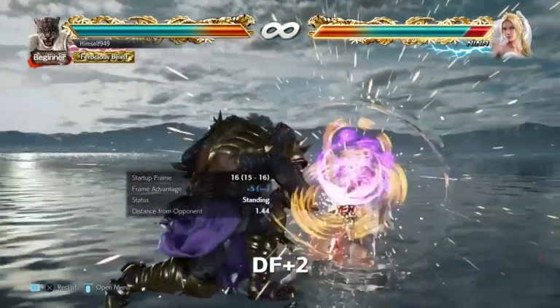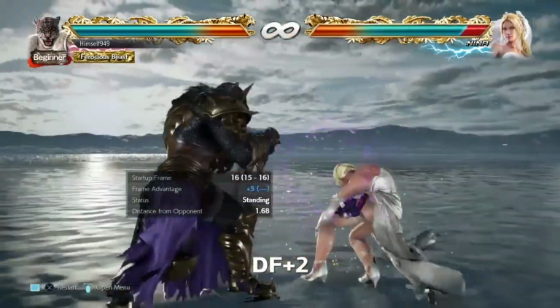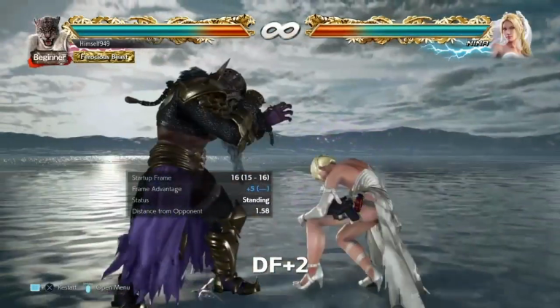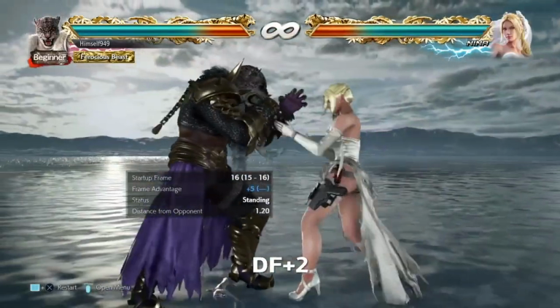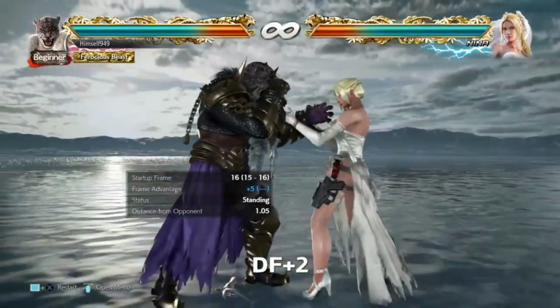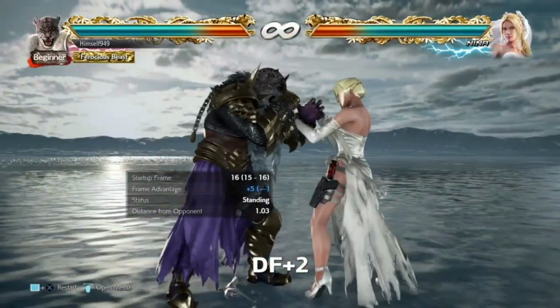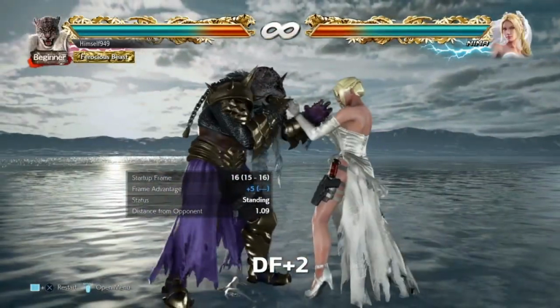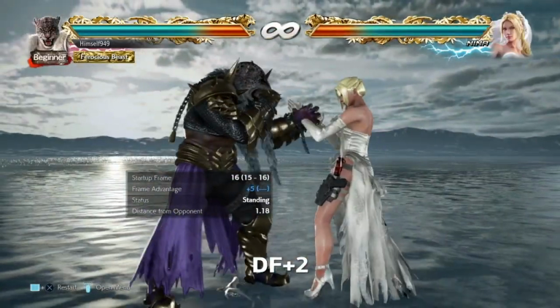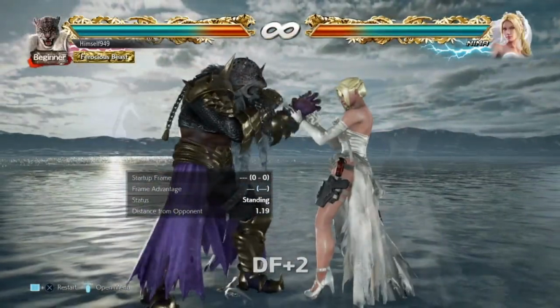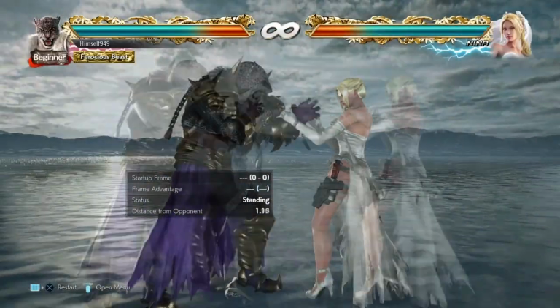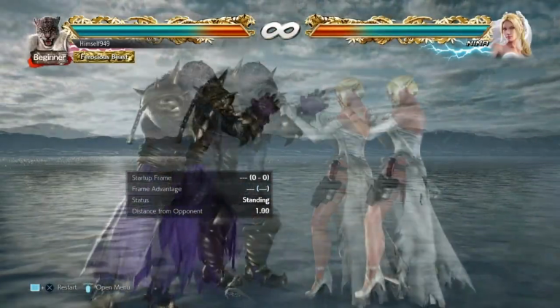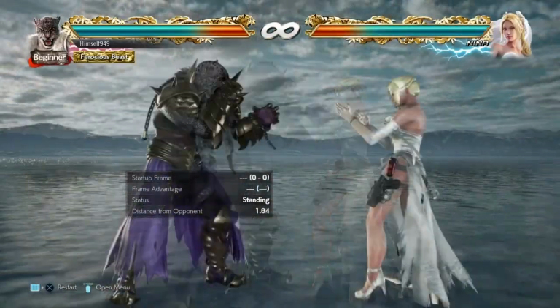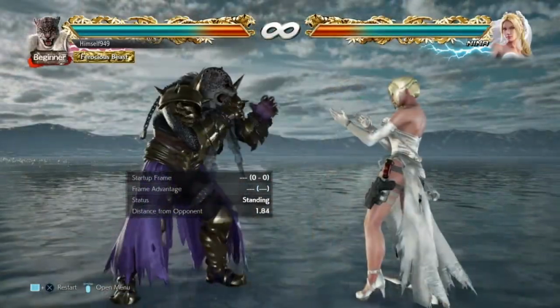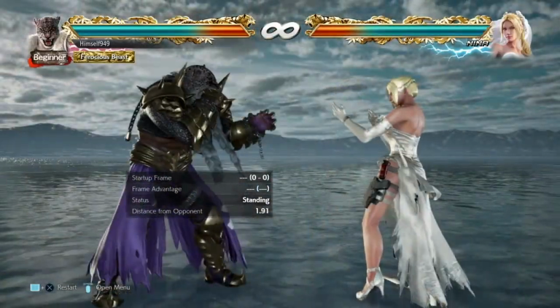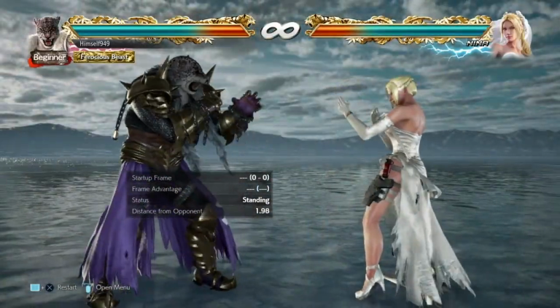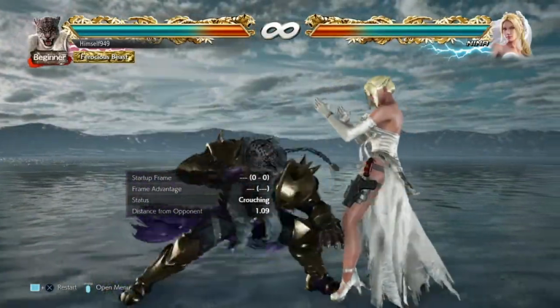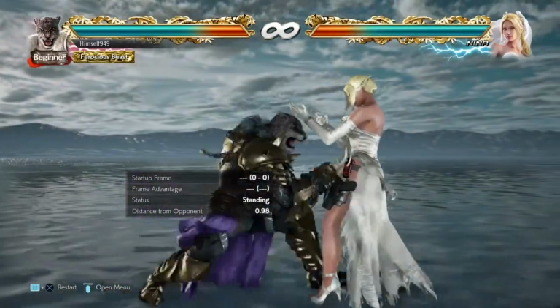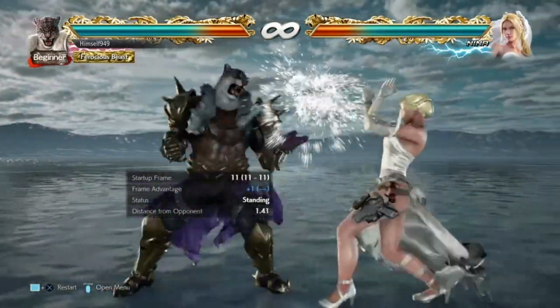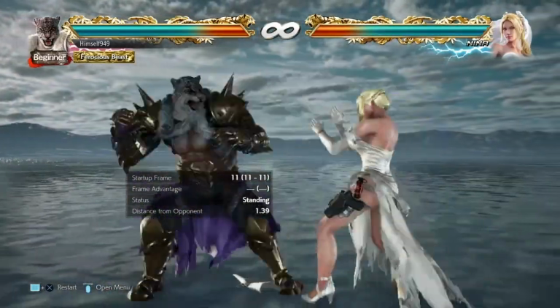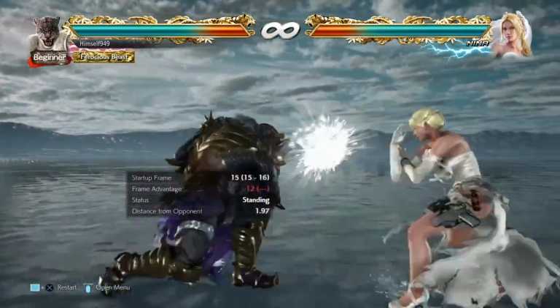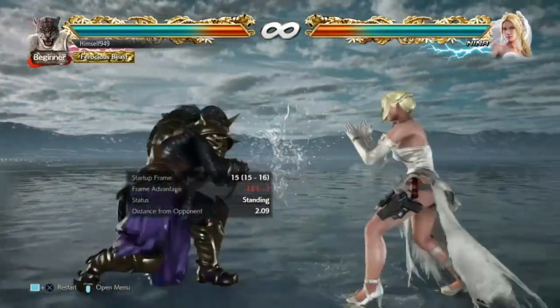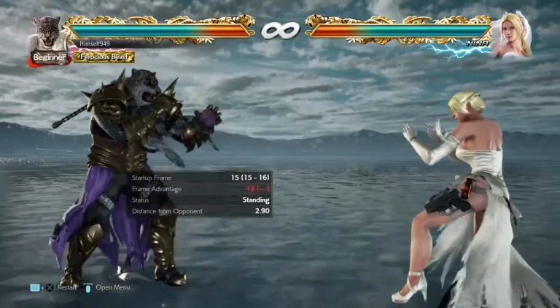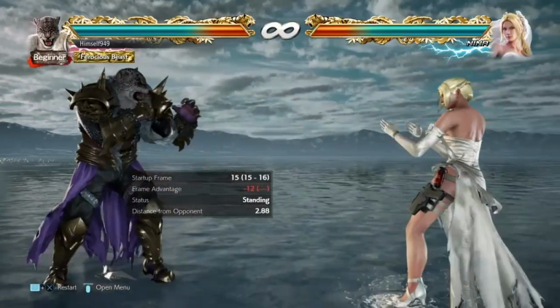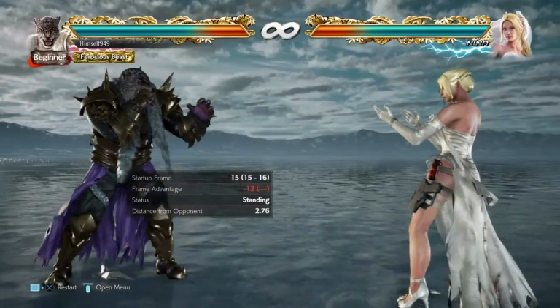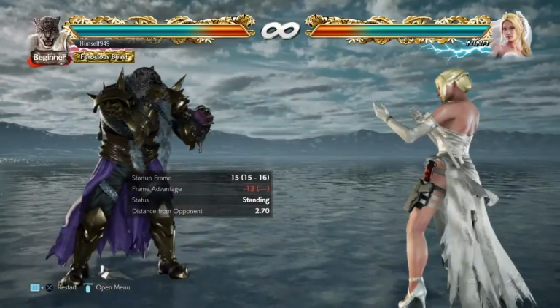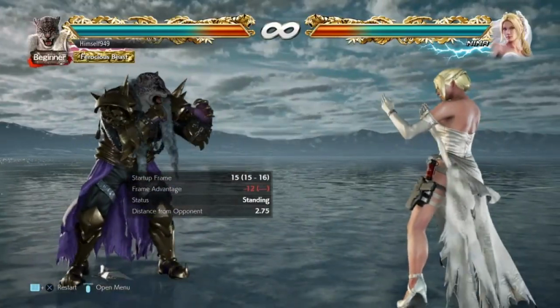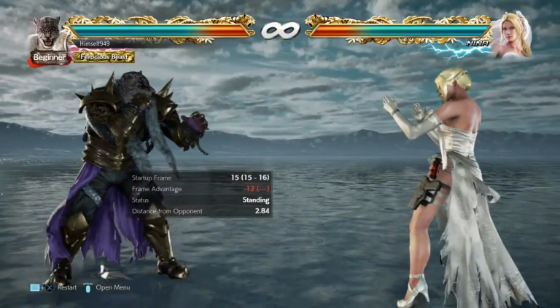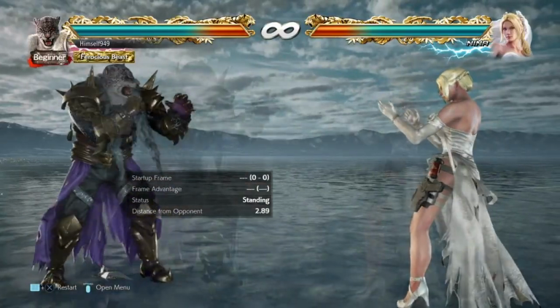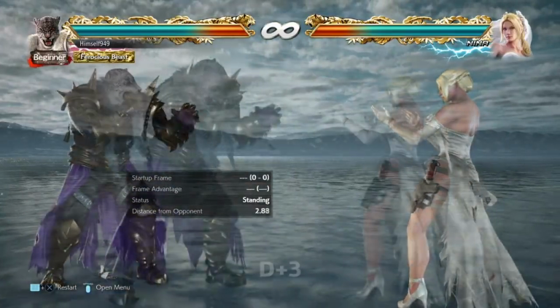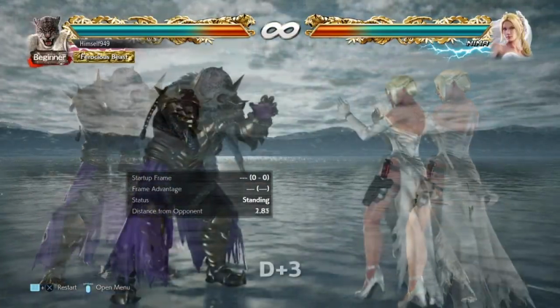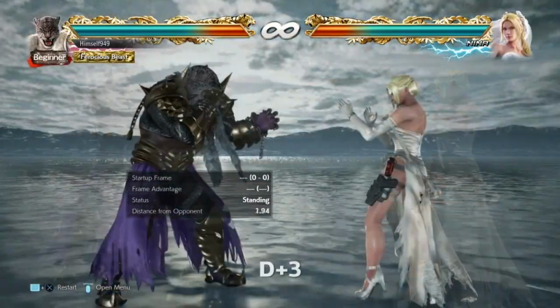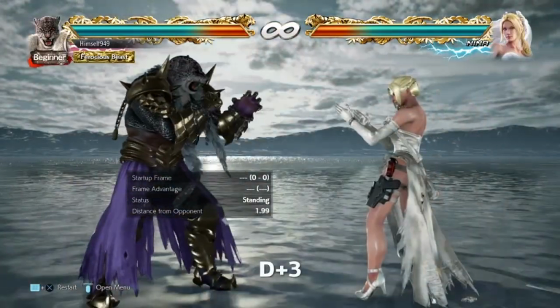DF2 catches both directions and it's plus 4 on hit, but it's also minus 12 on block so you do need to be careful.